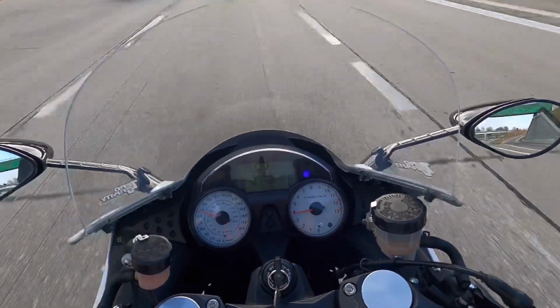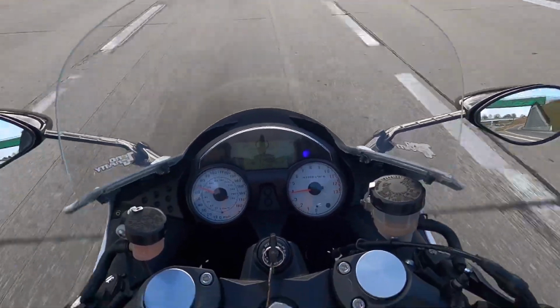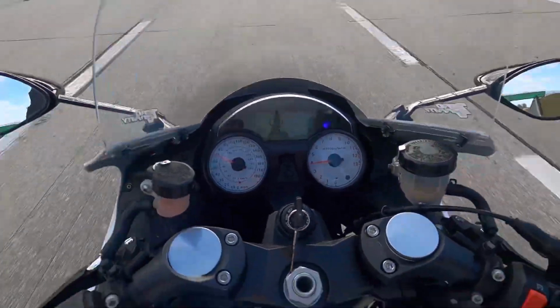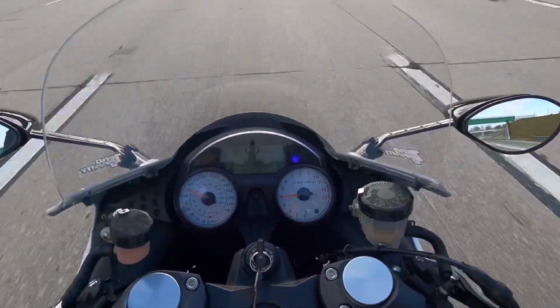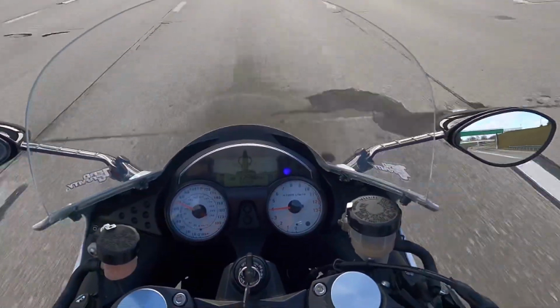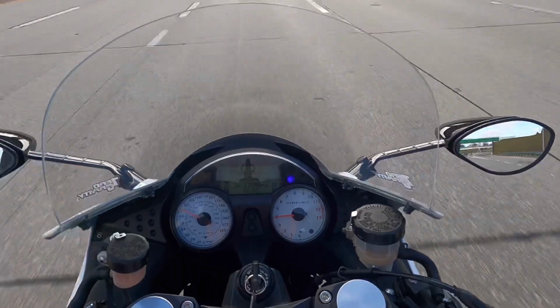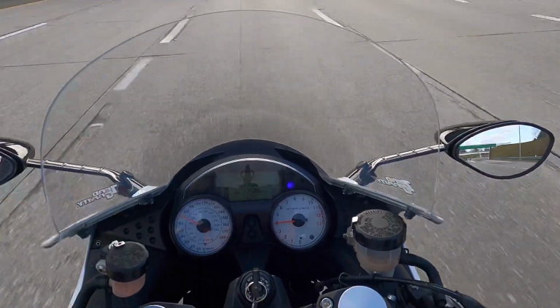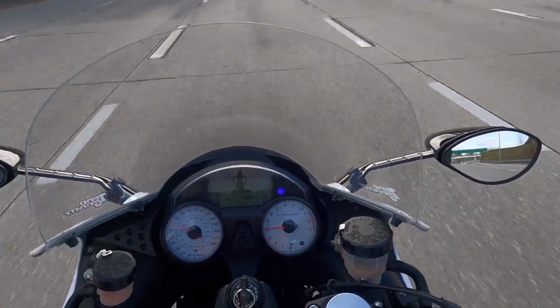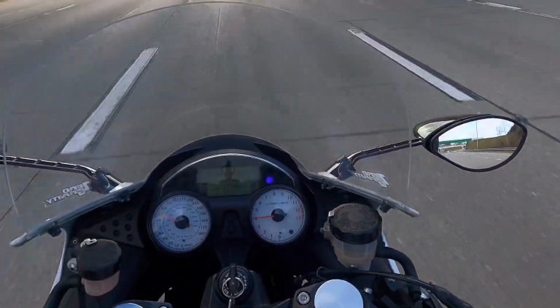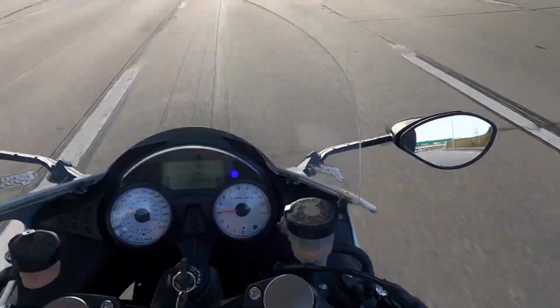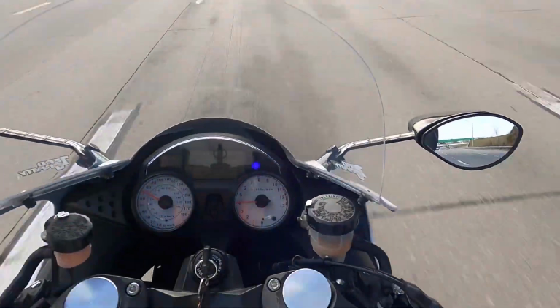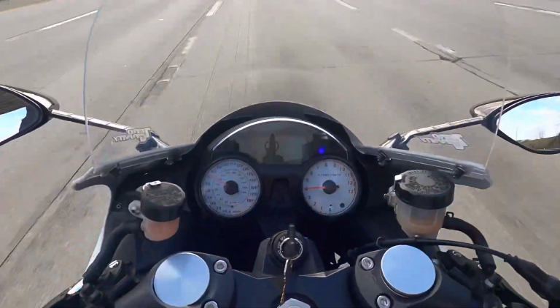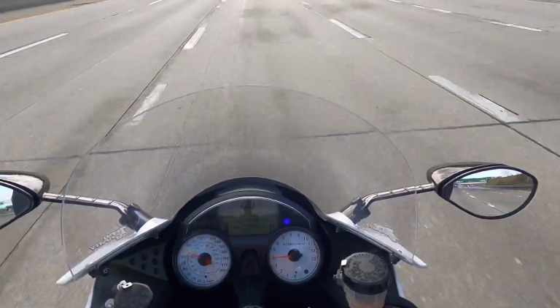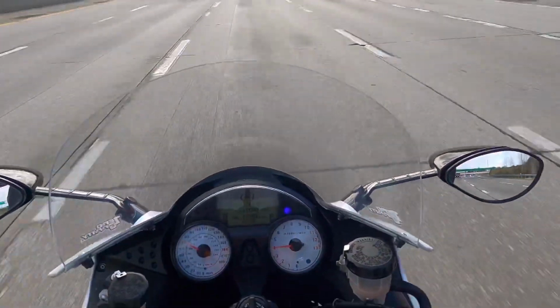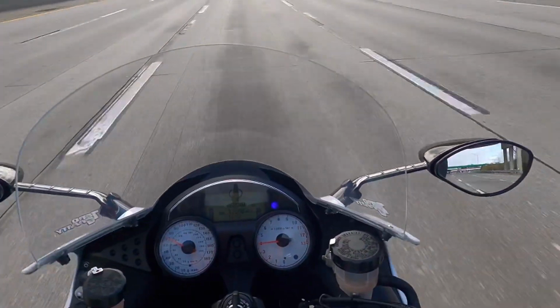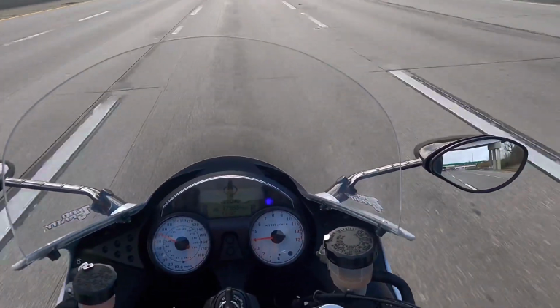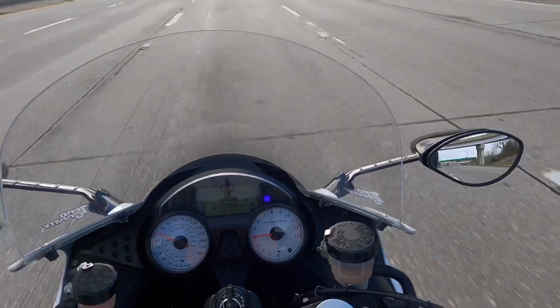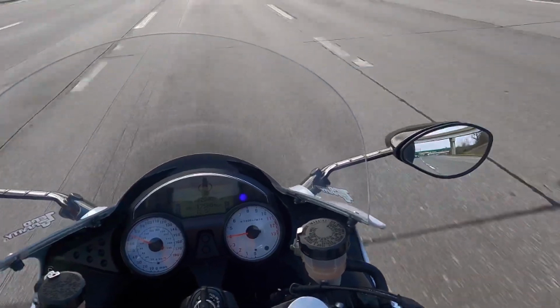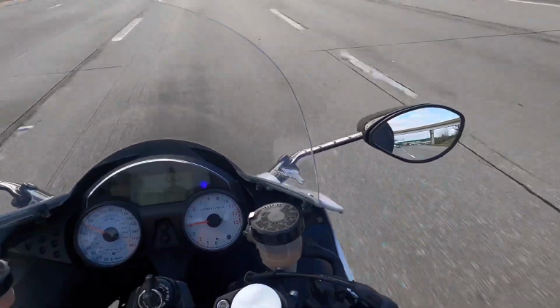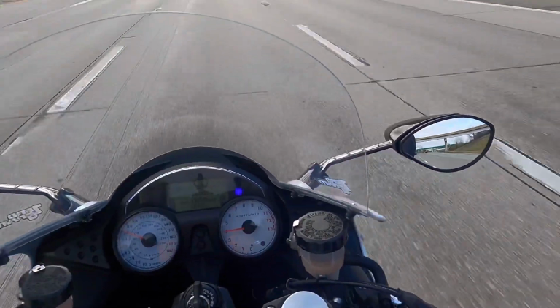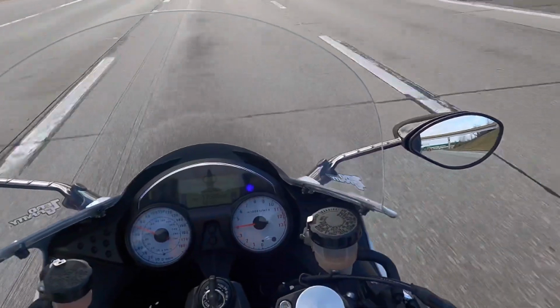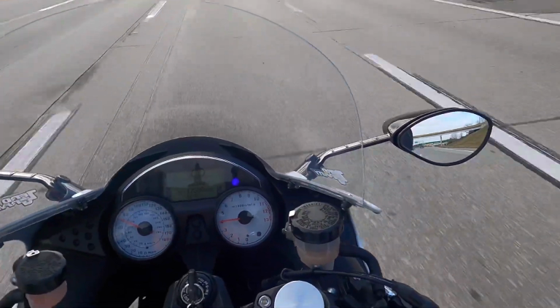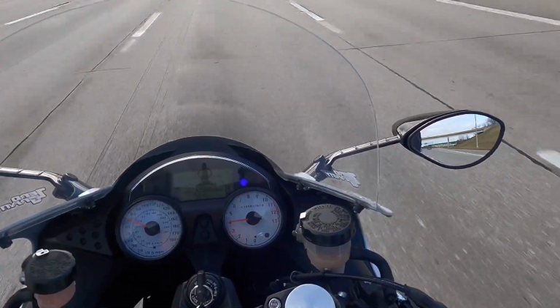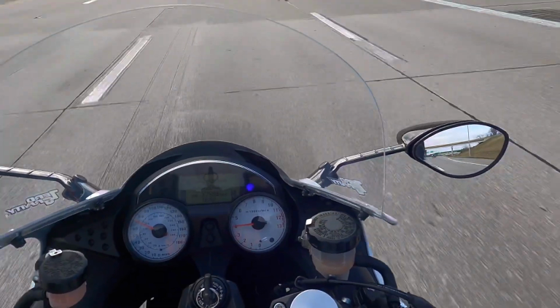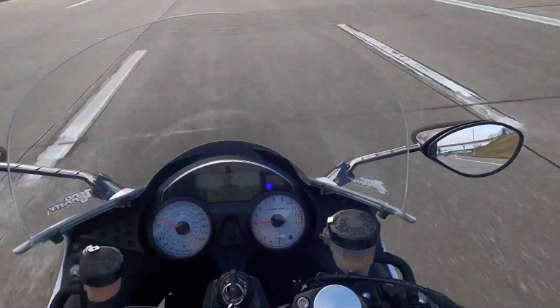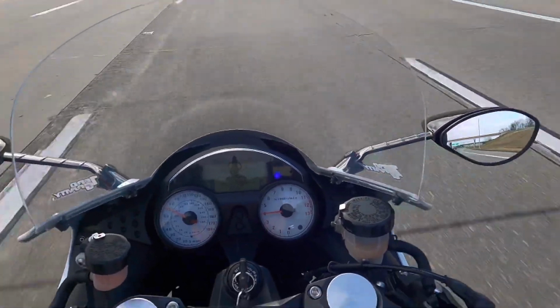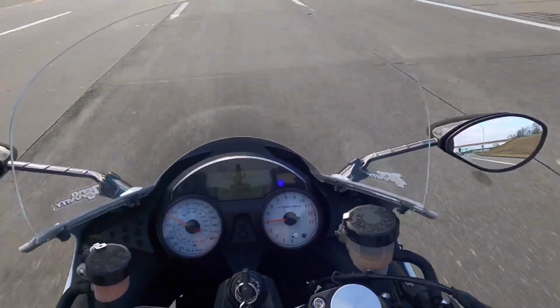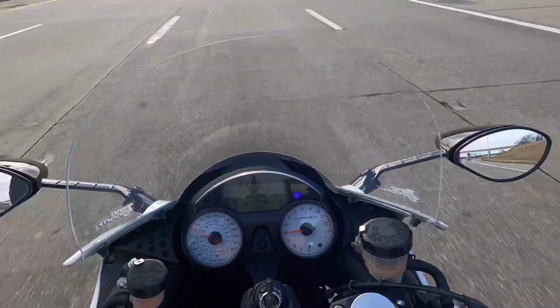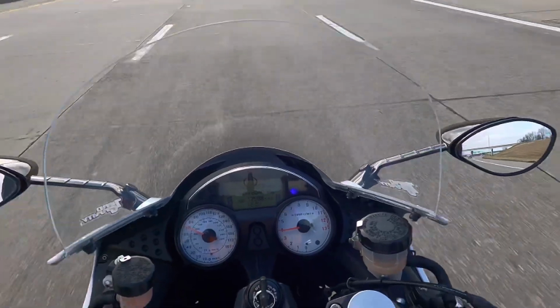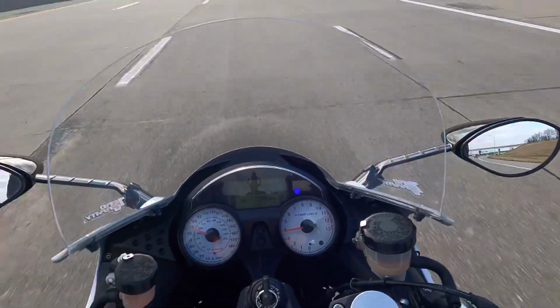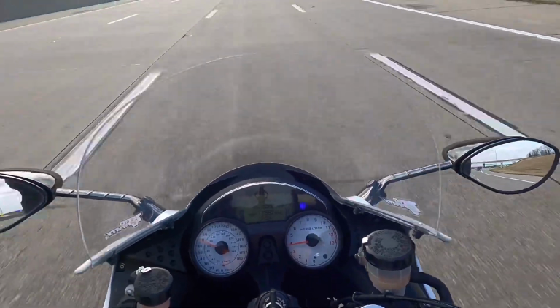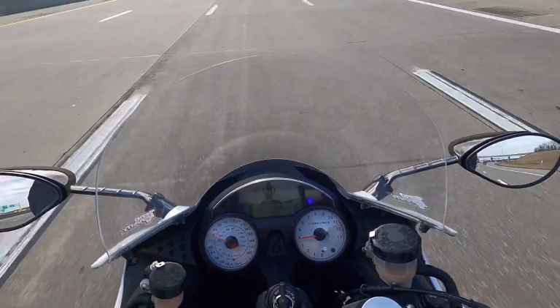The ZX-14 really is a great motorcycle. With the handlebar risers I put on it and a honeycomb seat for long-distance comfort, it's just been a great bike to ride for hours and hours.